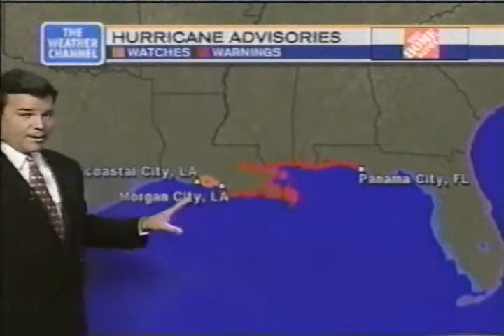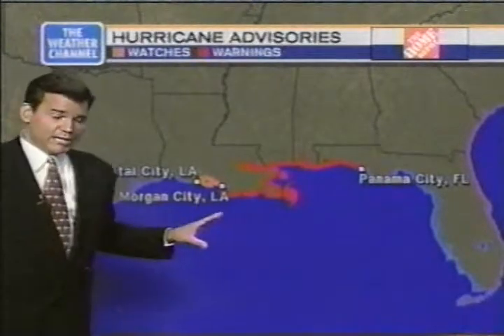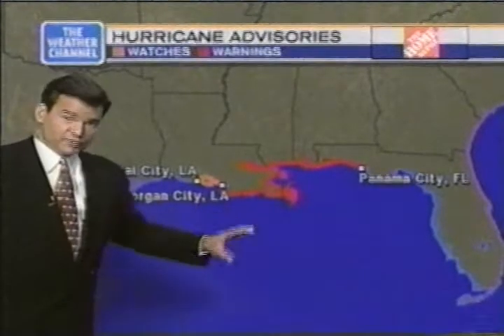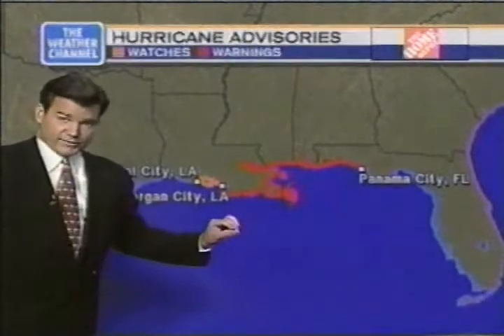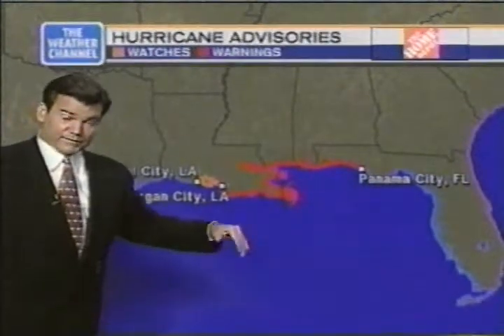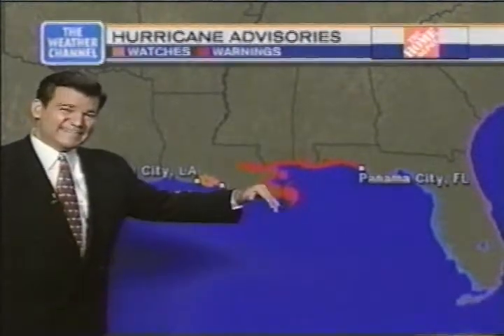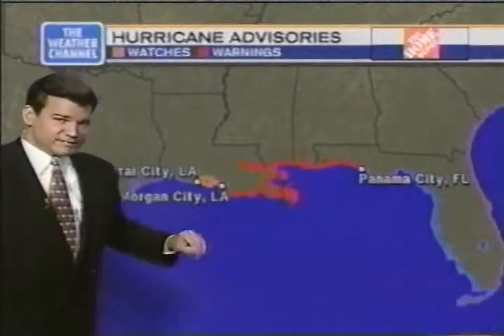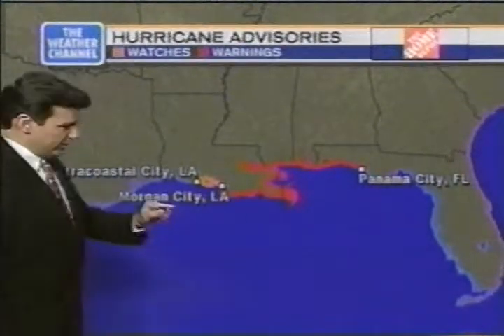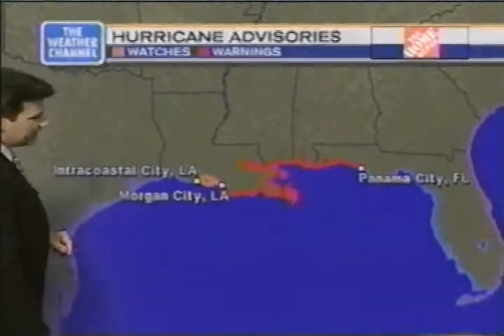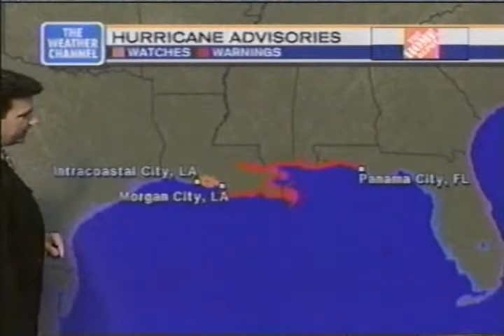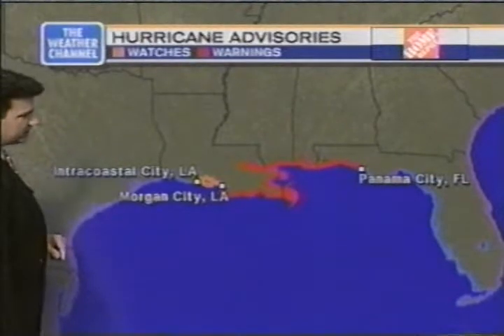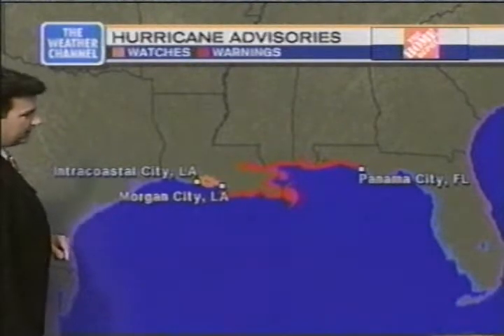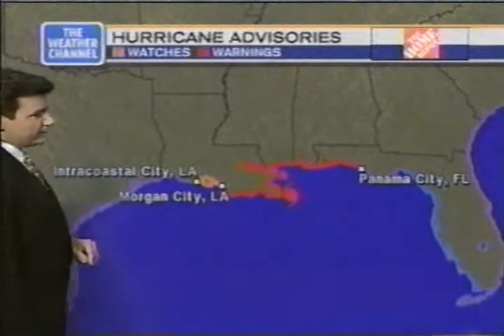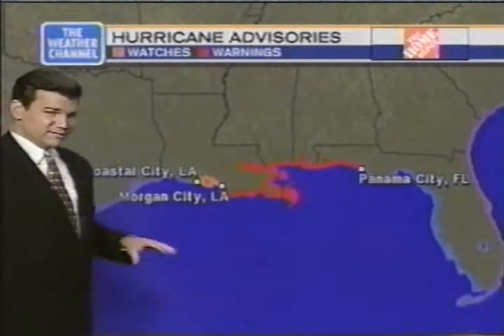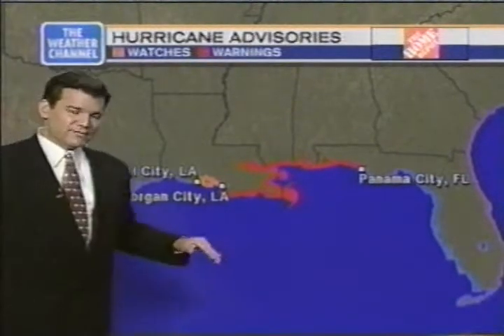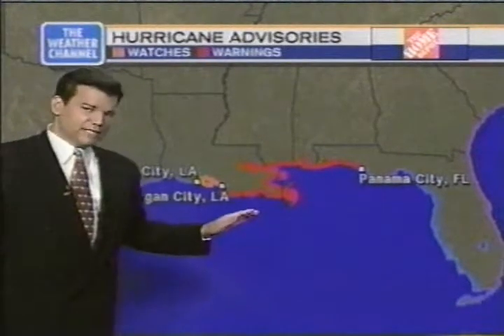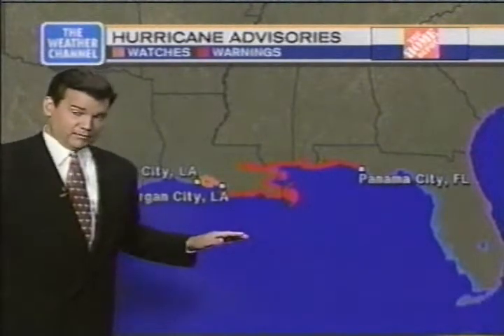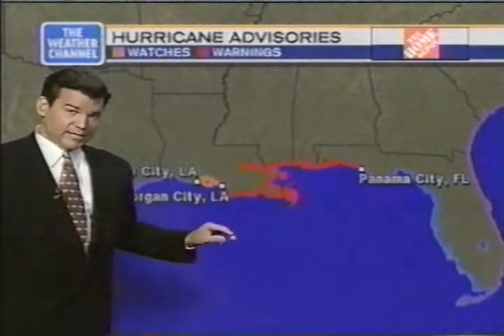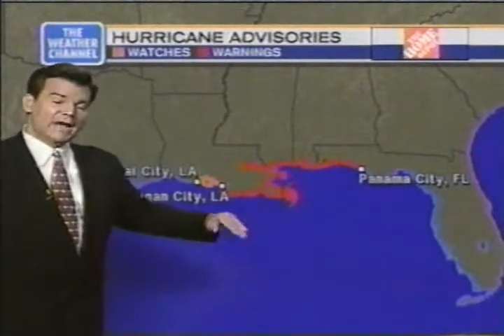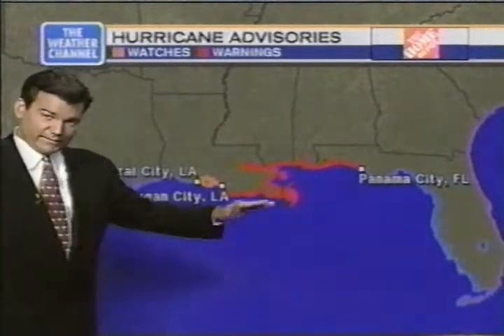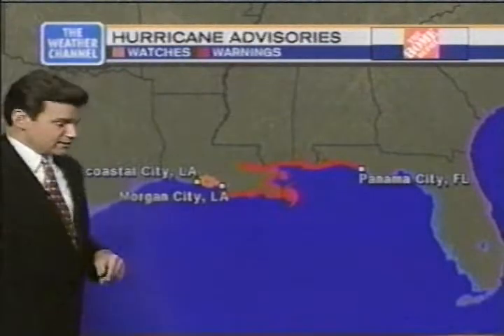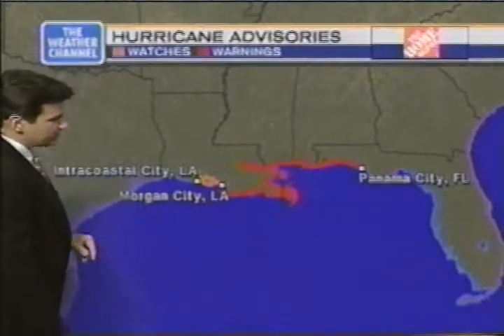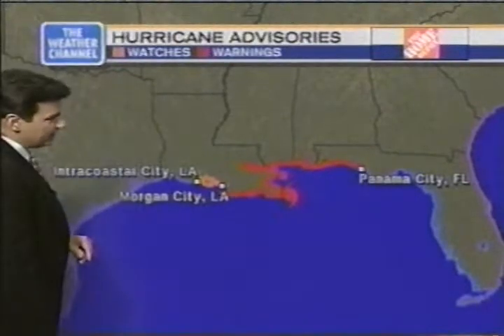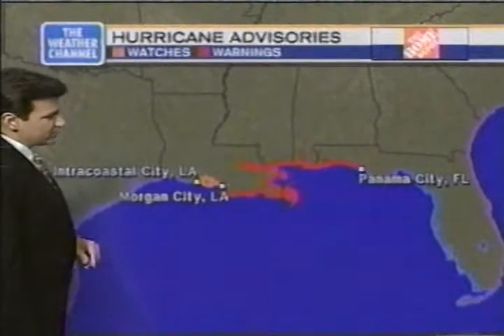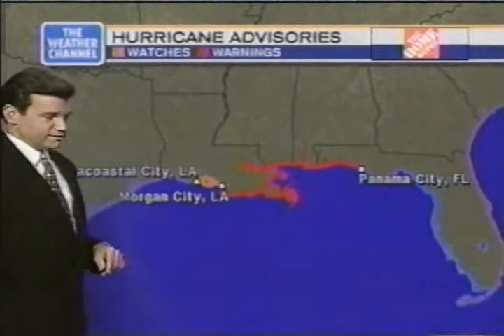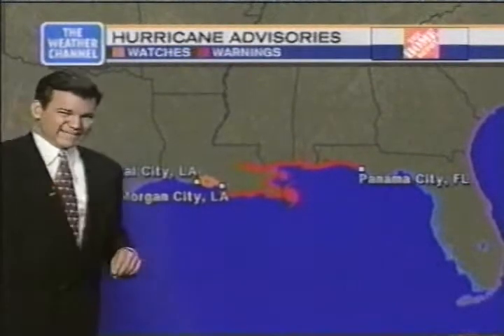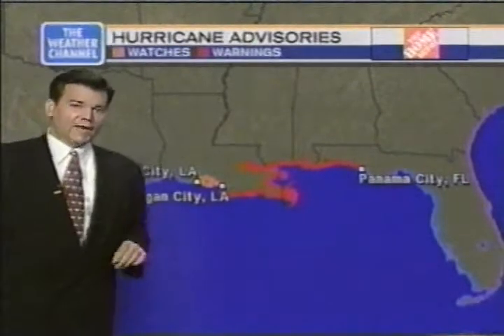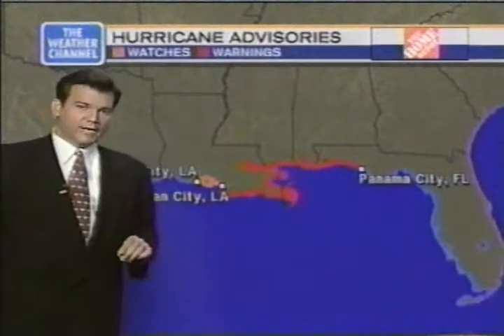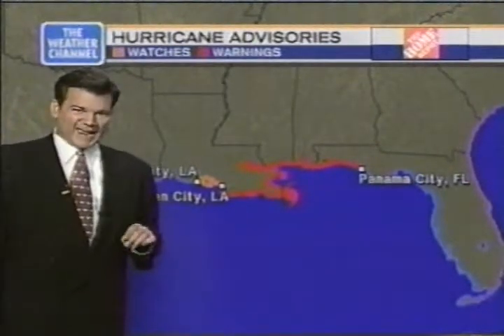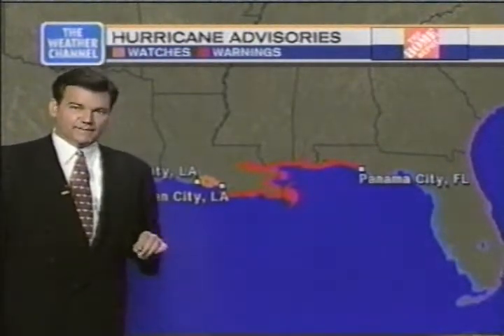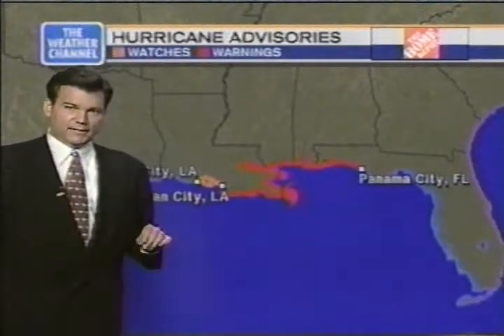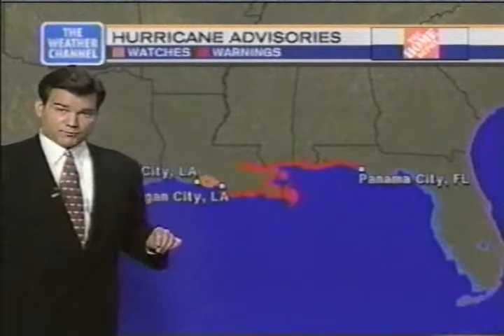From the center of circulation, on the eastern side of the circulation itself, hurricane force winds extend out 70 miles. And beyond that, on the eastern and northeastern side, tropical storm force winds extend out 185 miles.